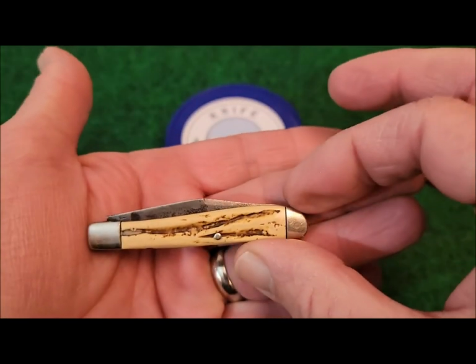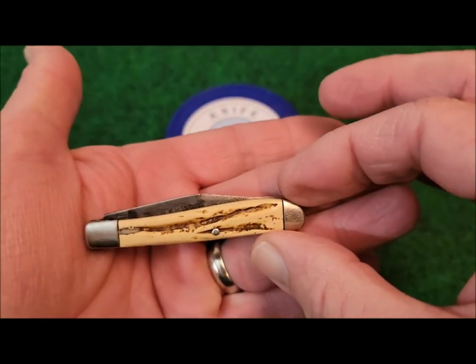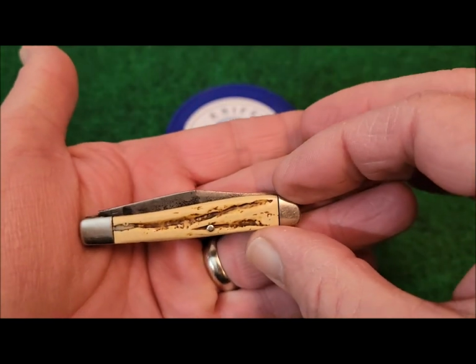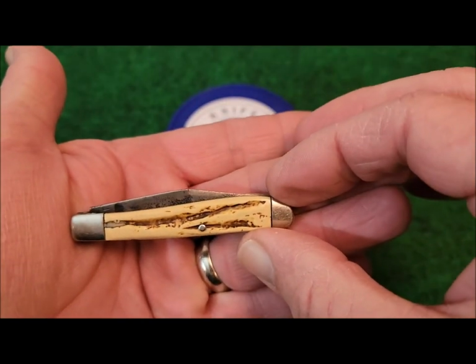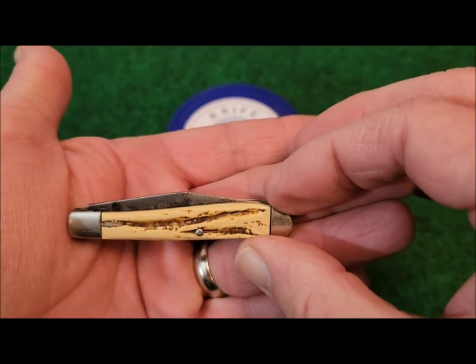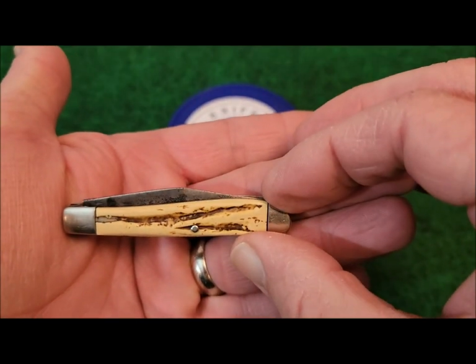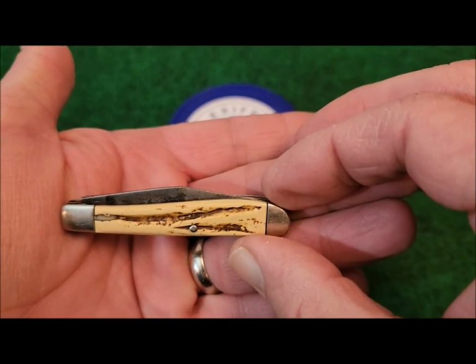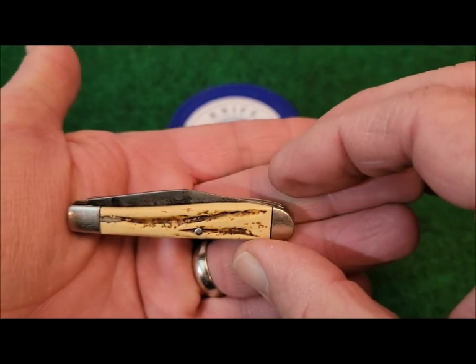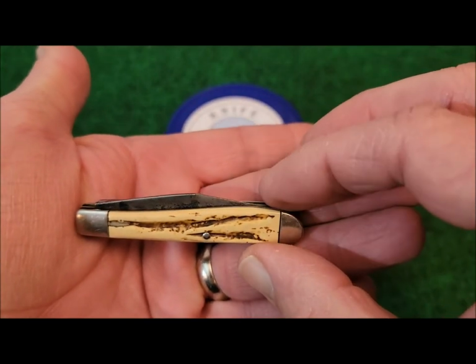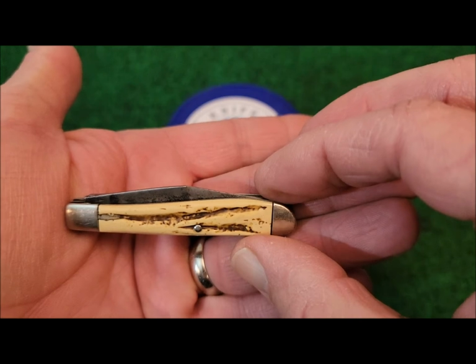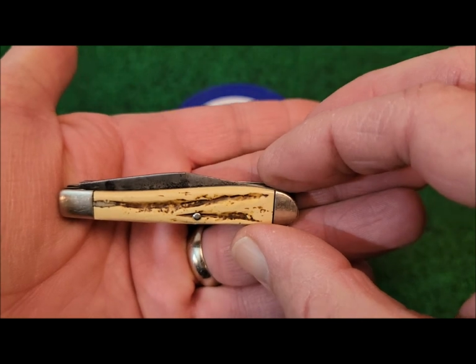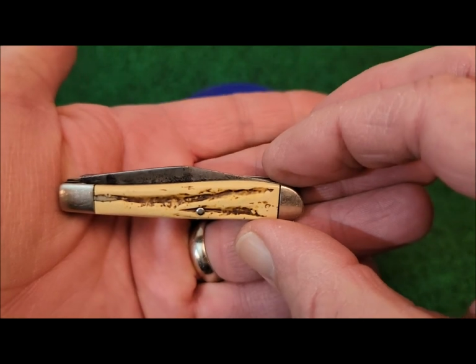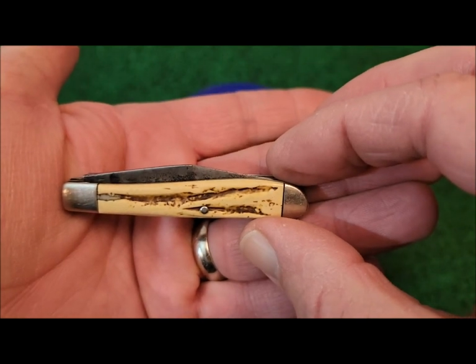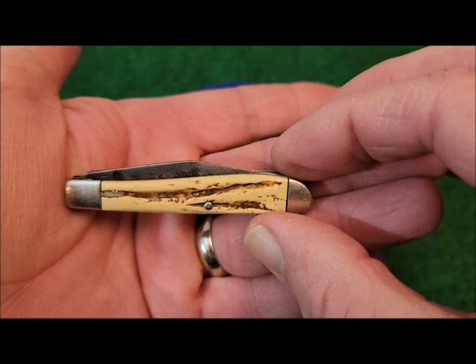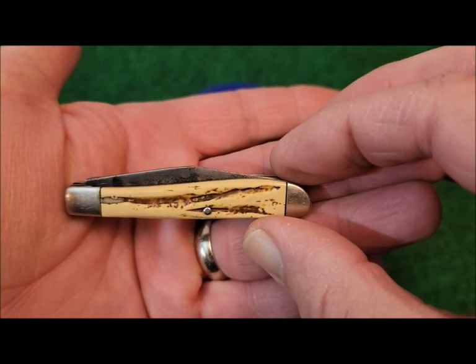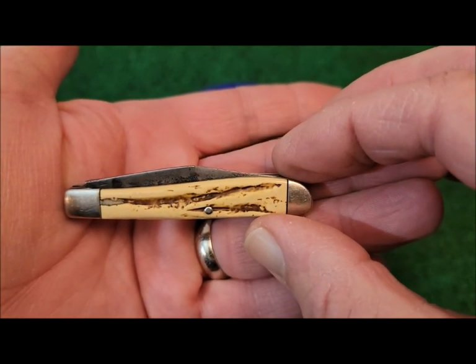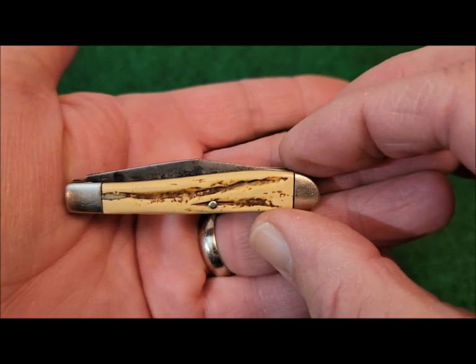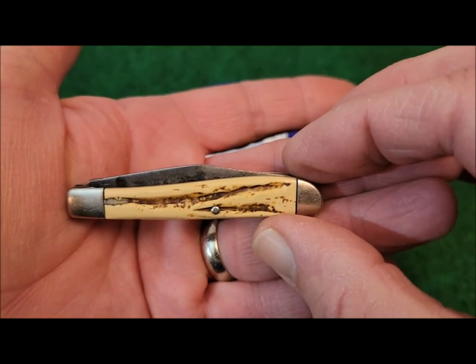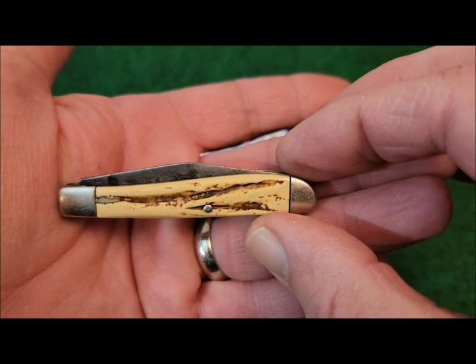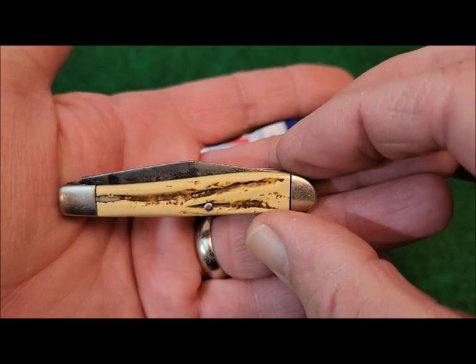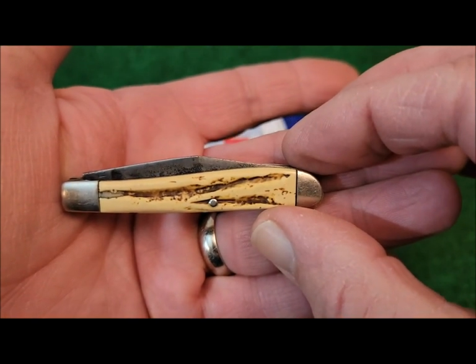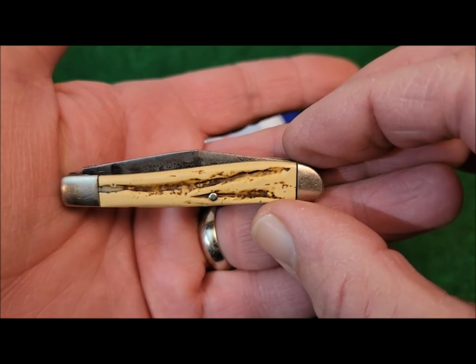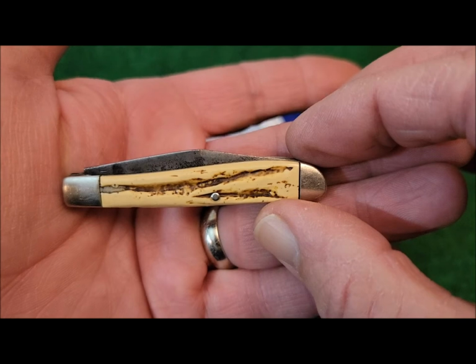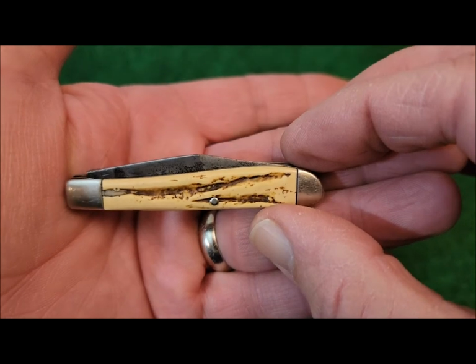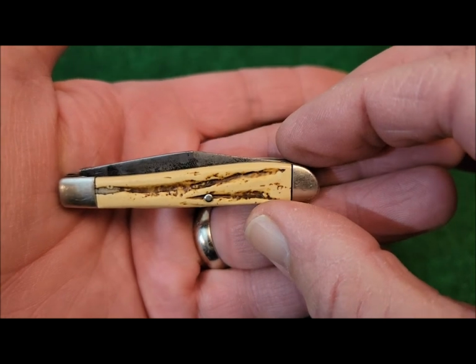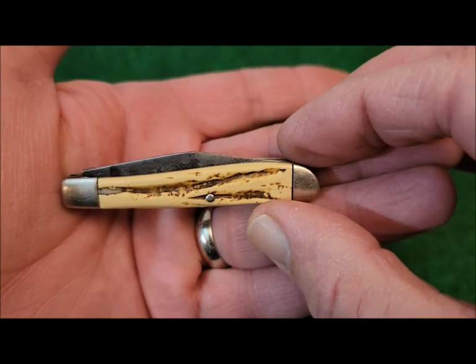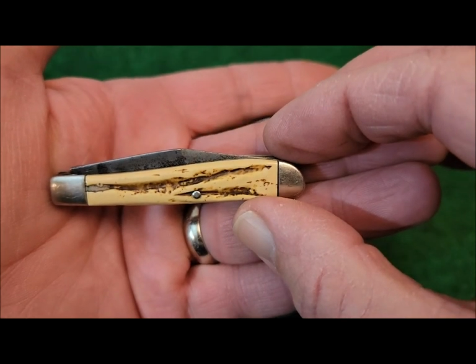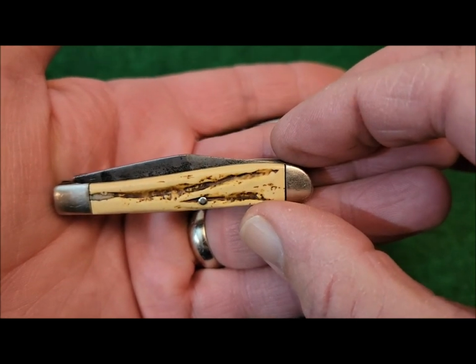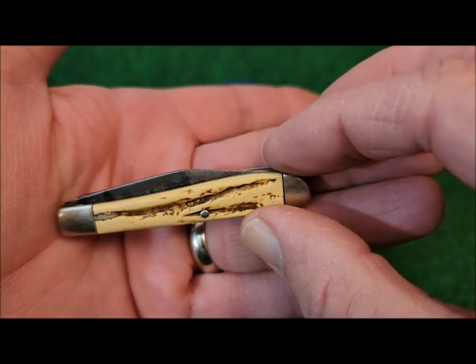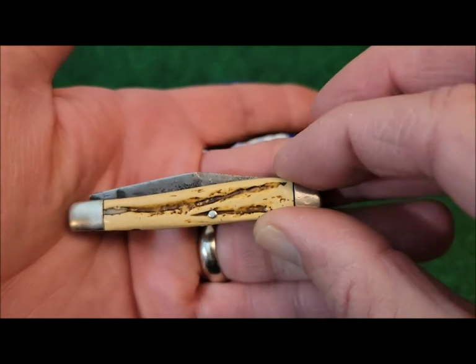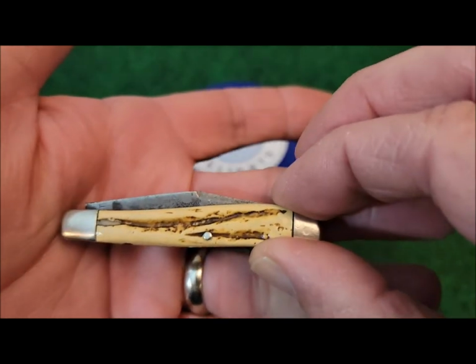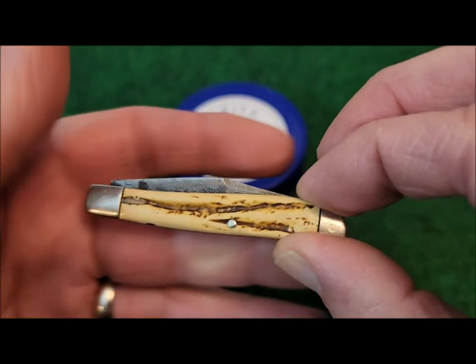So there you have it — another great knife from the past: the Hibbard, Spencer, and Bartlett Model 101 Jack Knife. I hope you've enjoyed this review. And remember, find delight in every knife you collect.